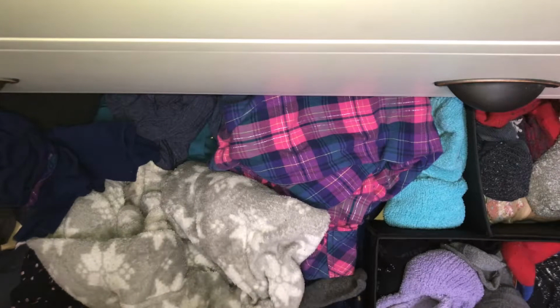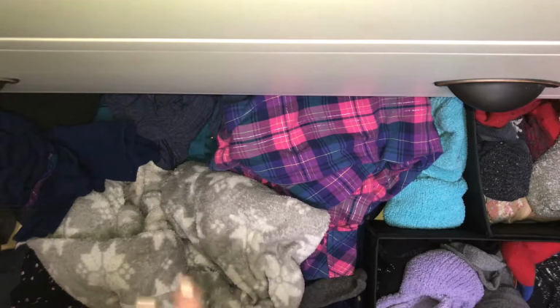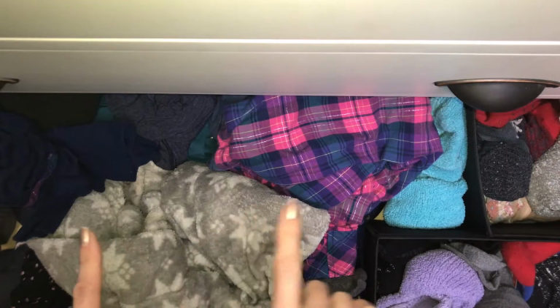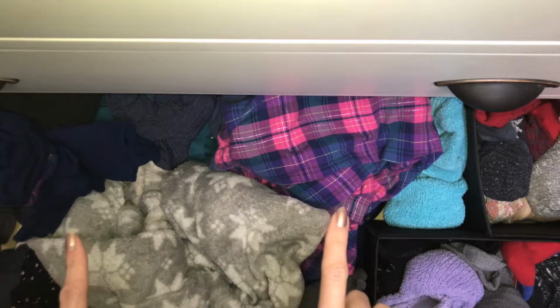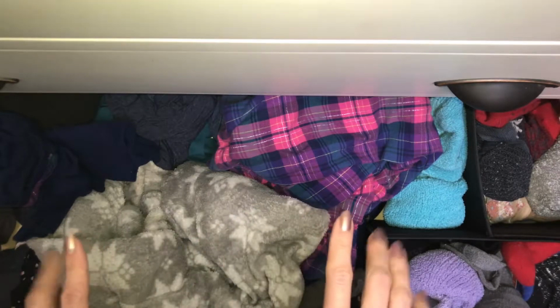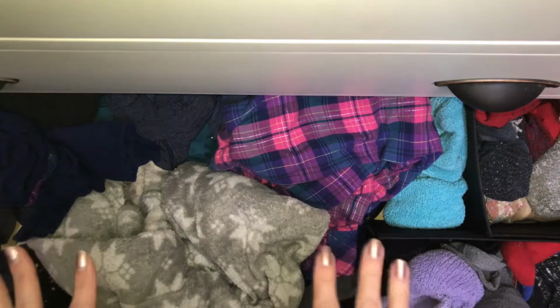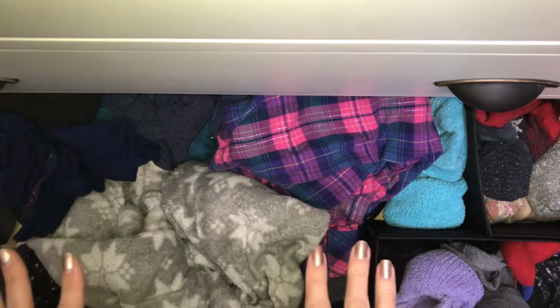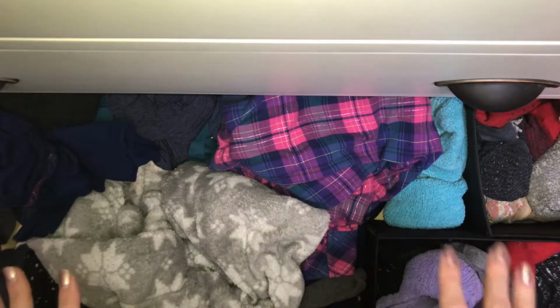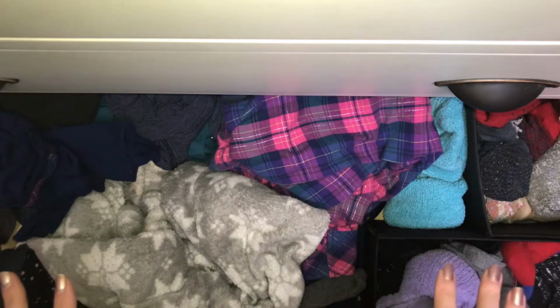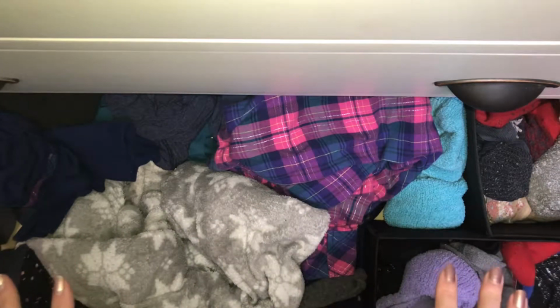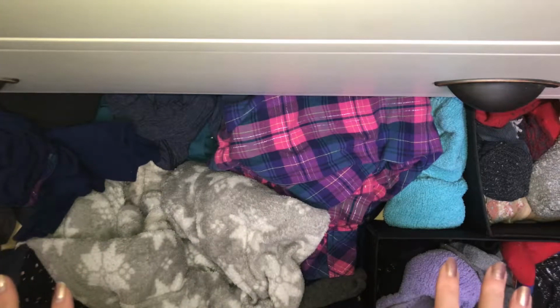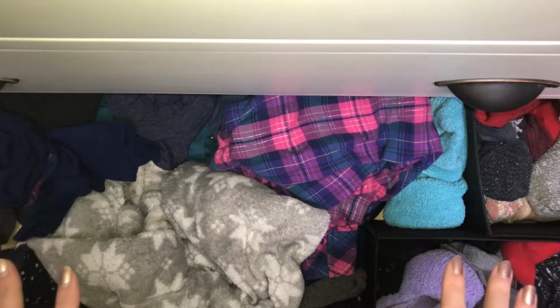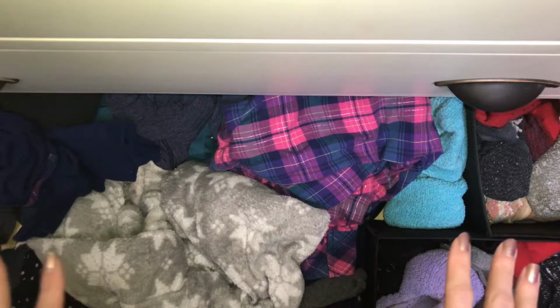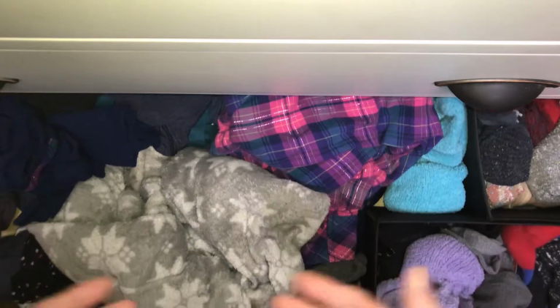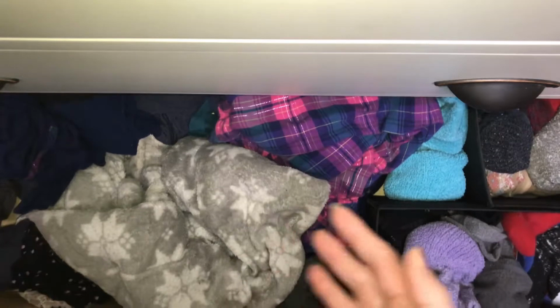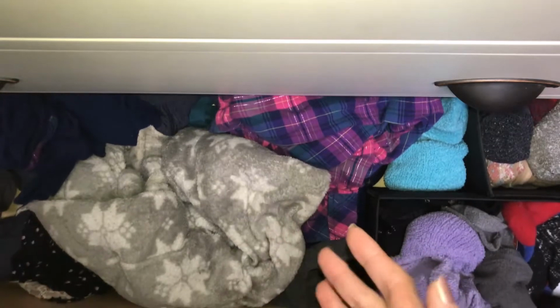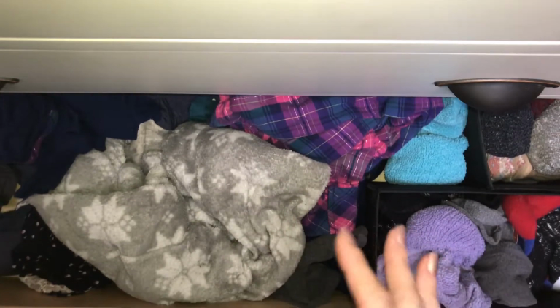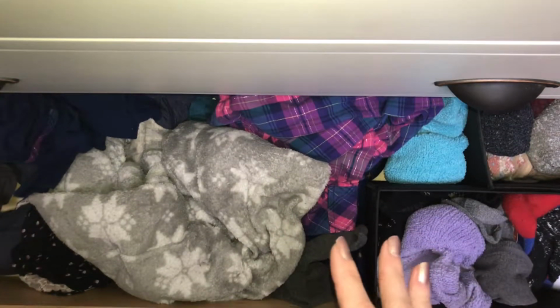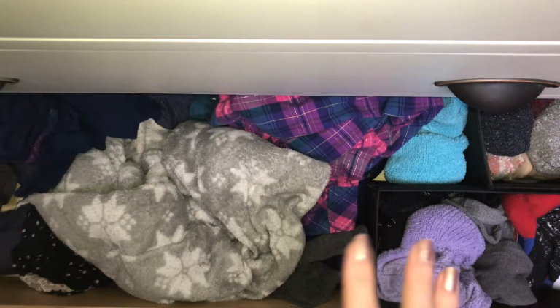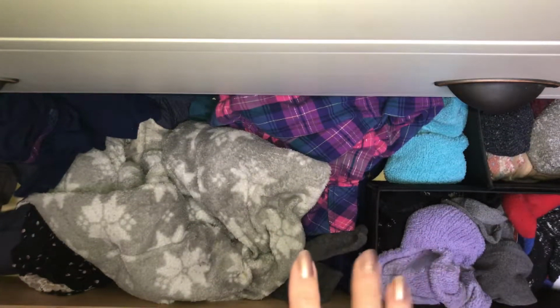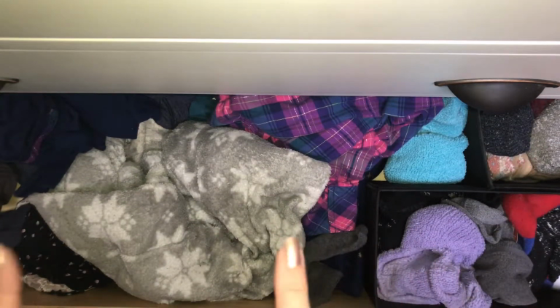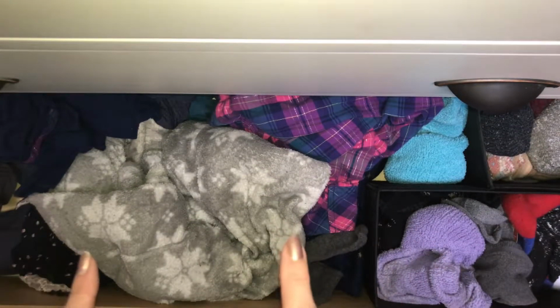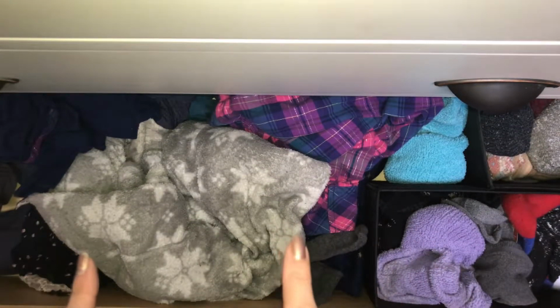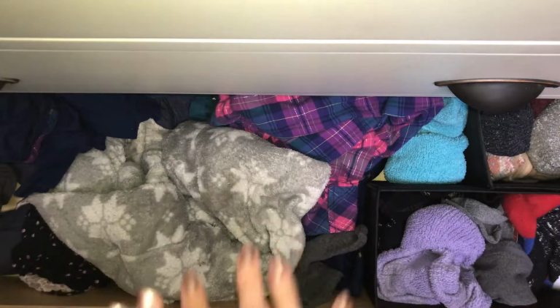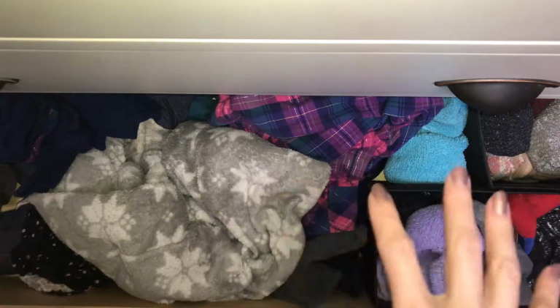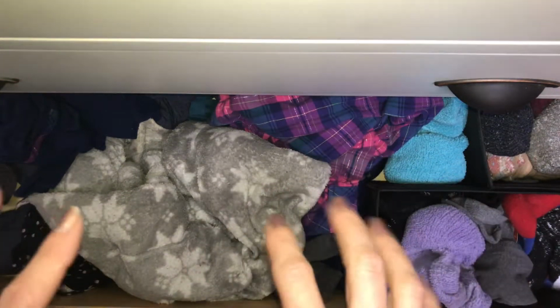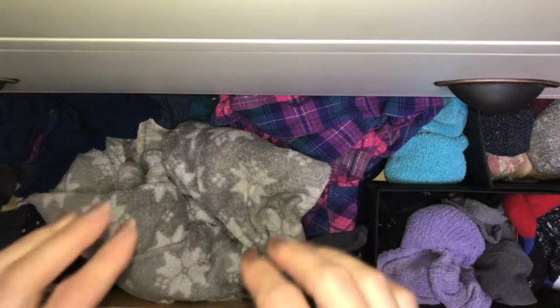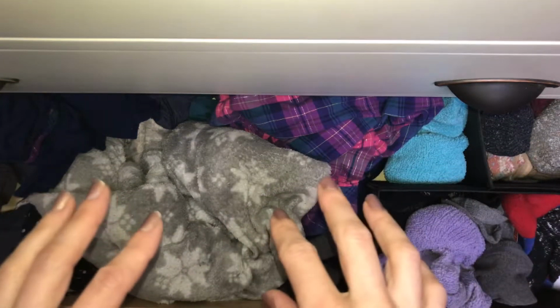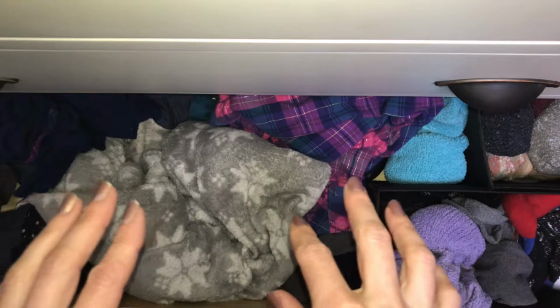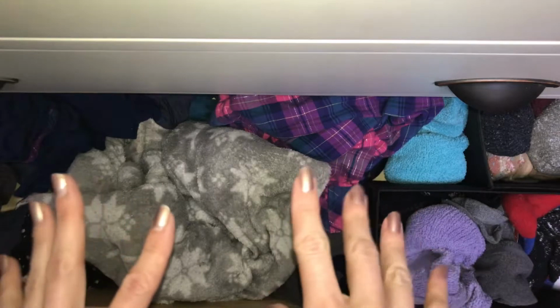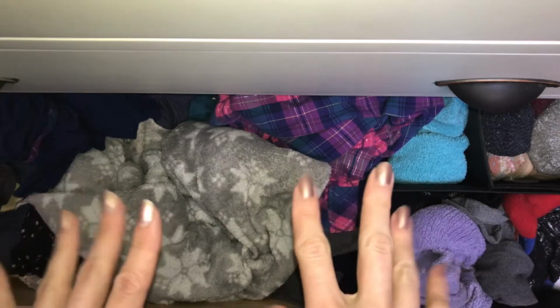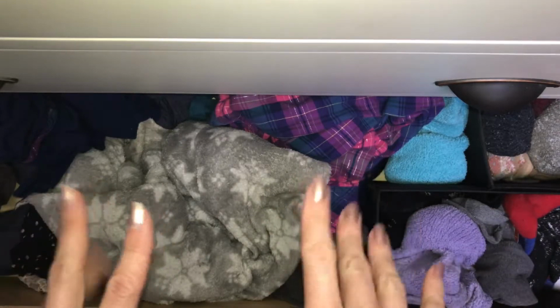This is currently my pajama and sock drawer, and as you can see it definitely could use some work. I'm going to try the Marie Kondo method of organizing just this drawer, so let's dive right in.